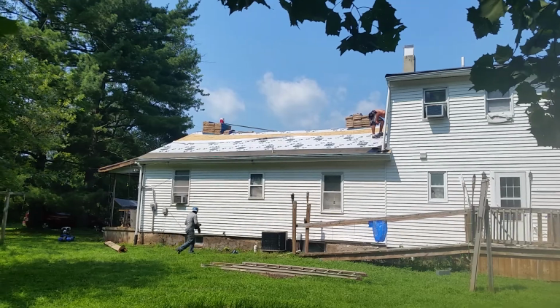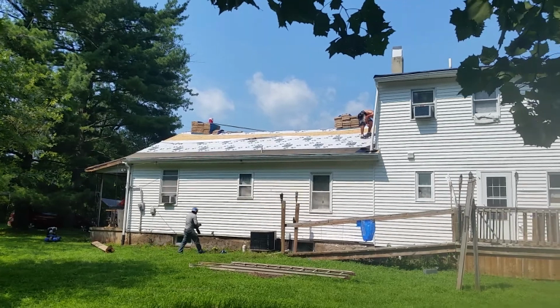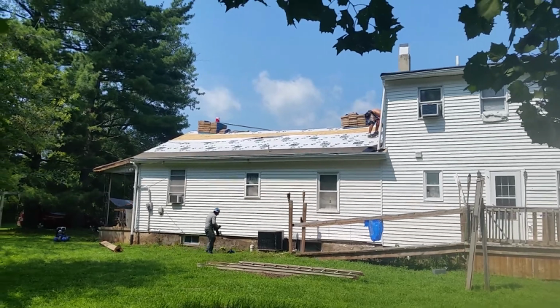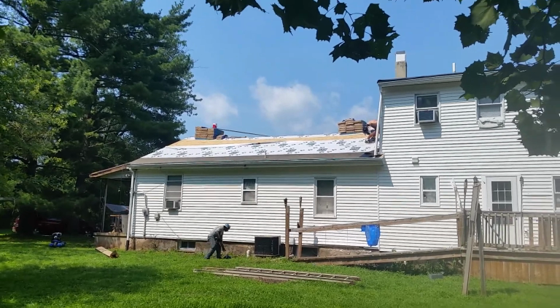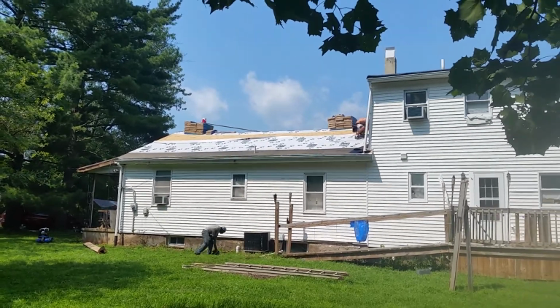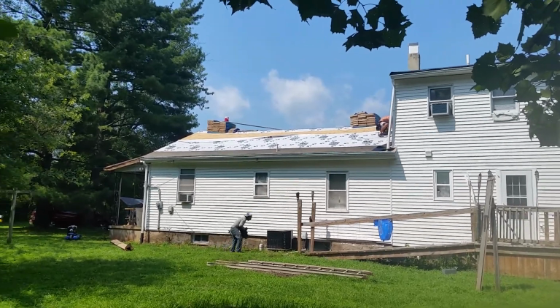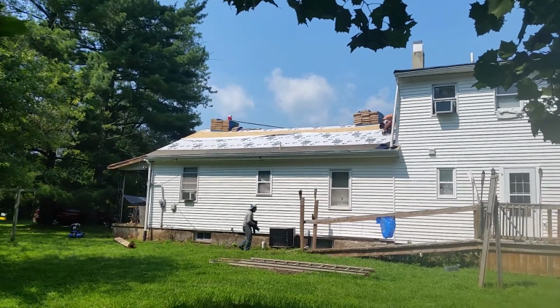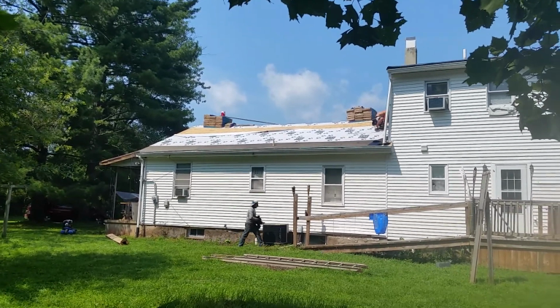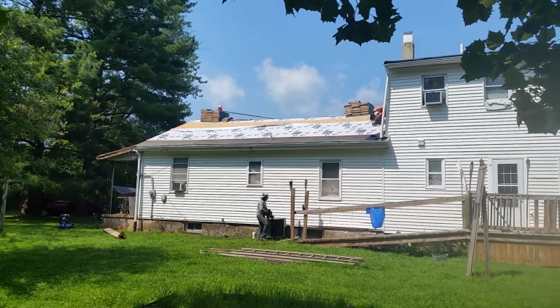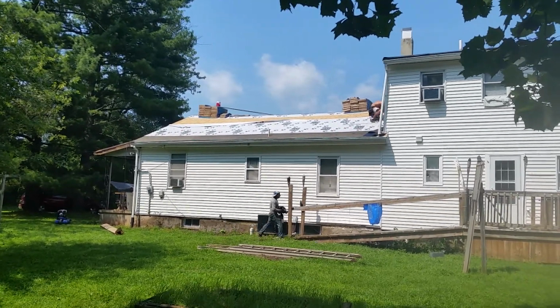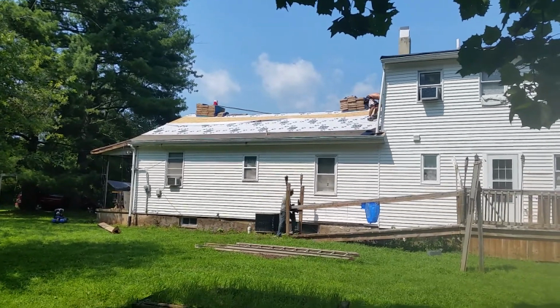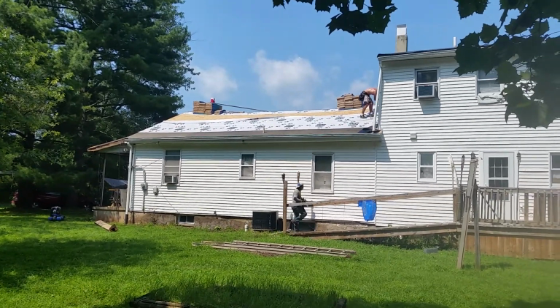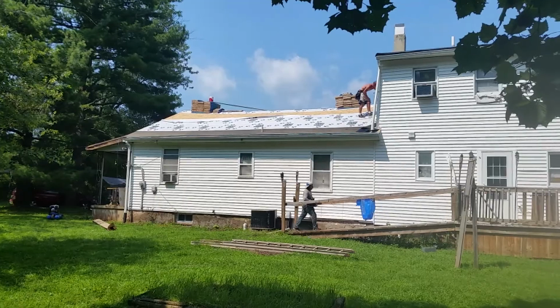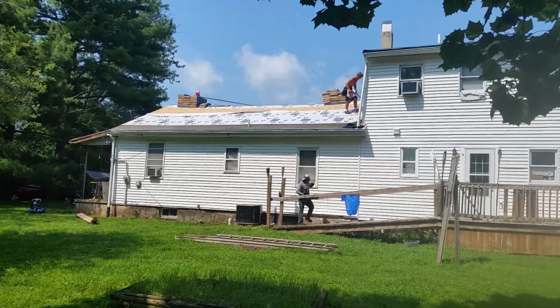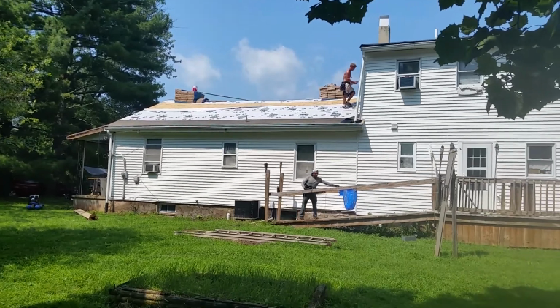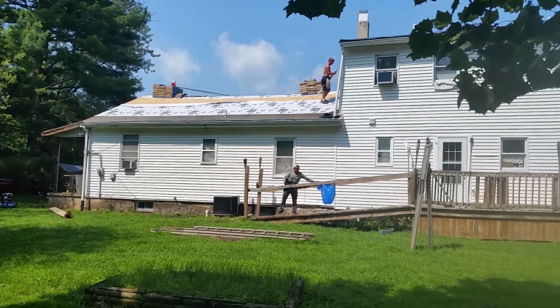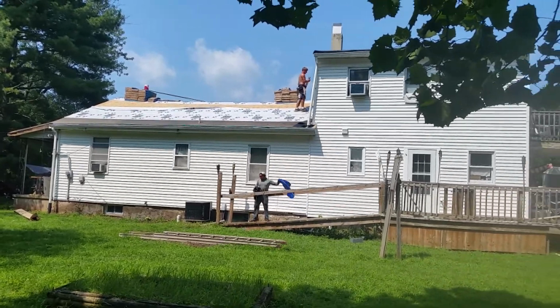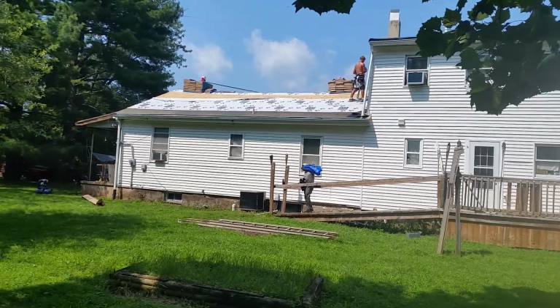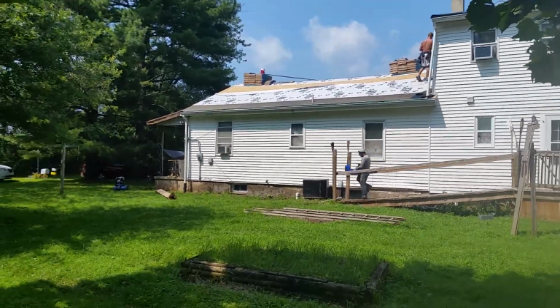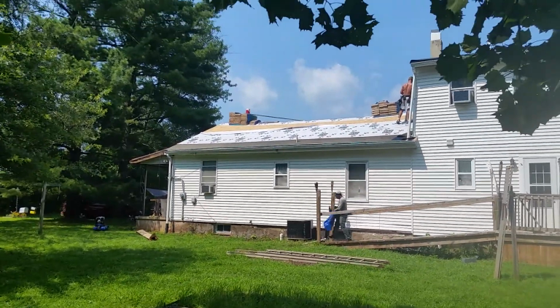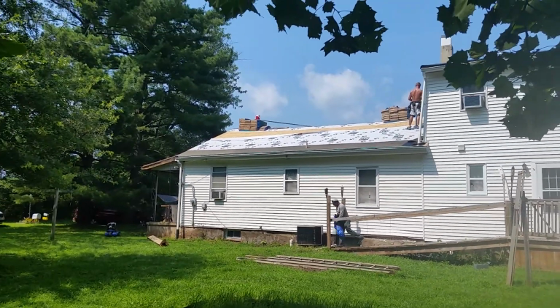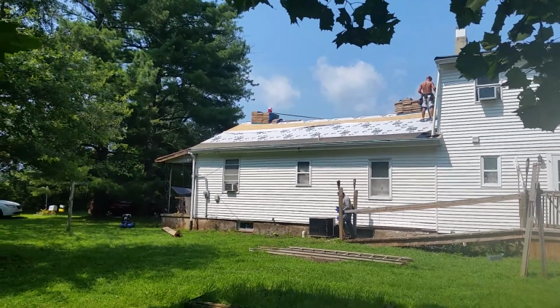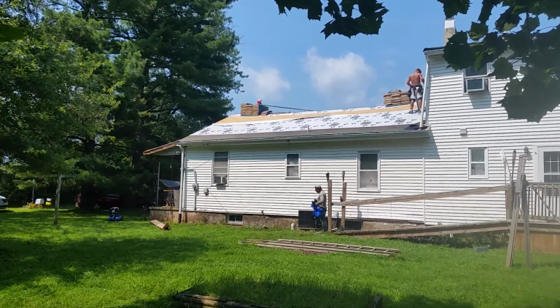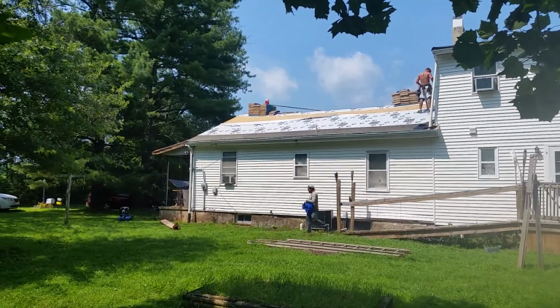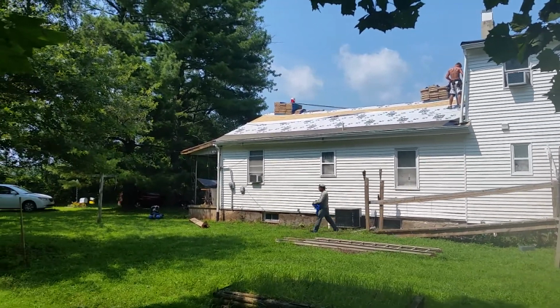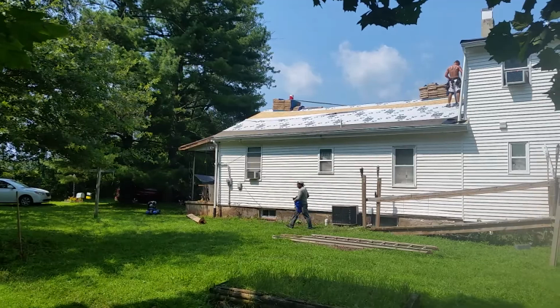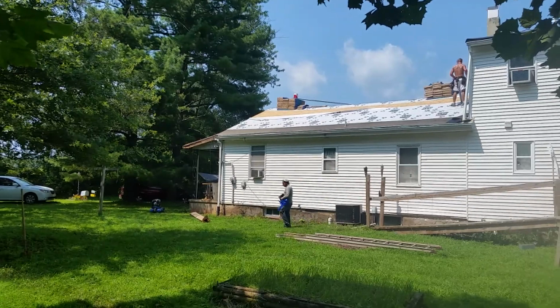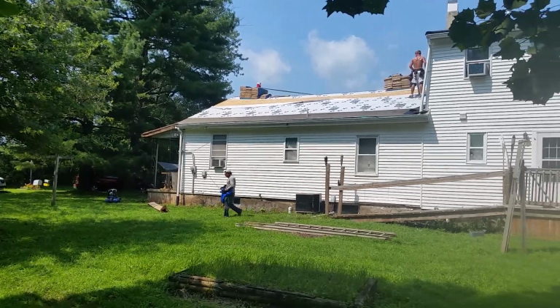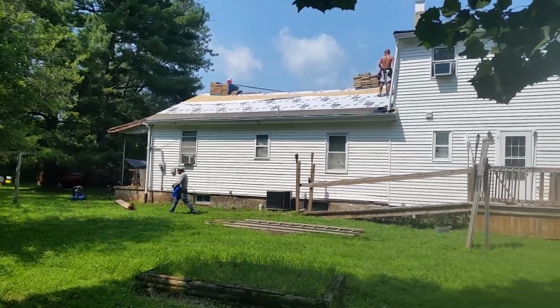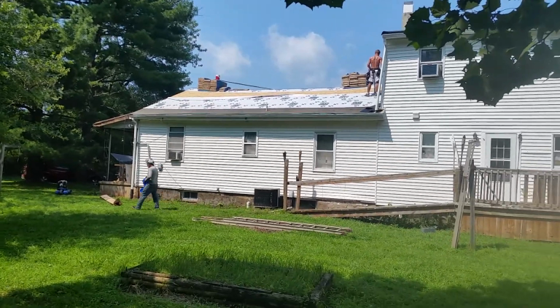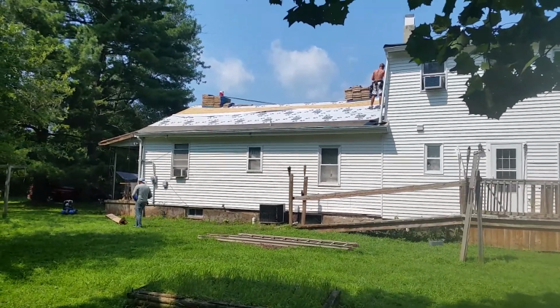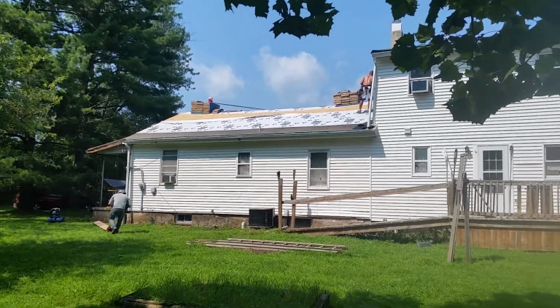Hey guys, it's Wednesday August 15th. I'm getting a new roof, making a video here. I didn't make one earlier but I got a bunch of pictures - maybe I can splice them in.